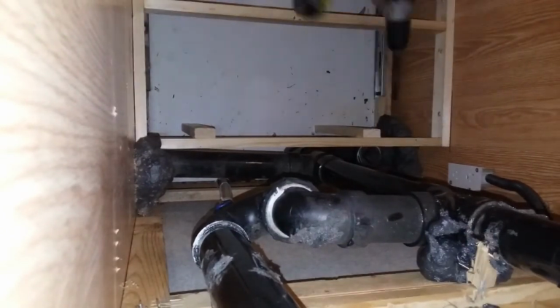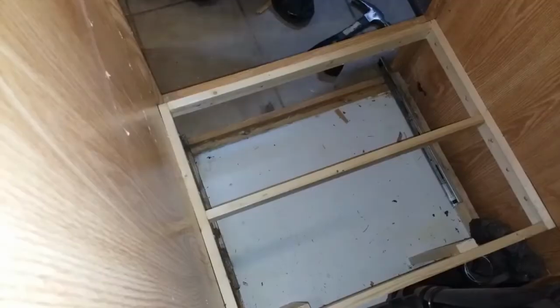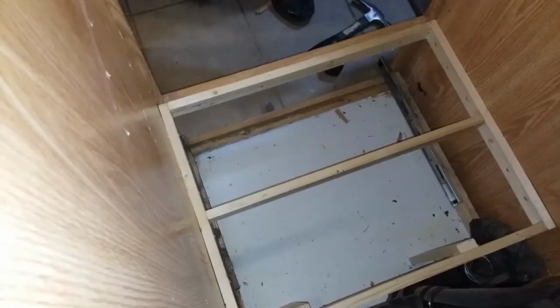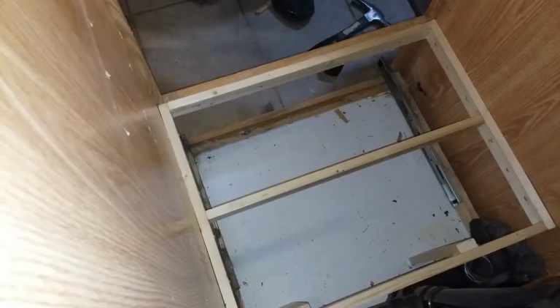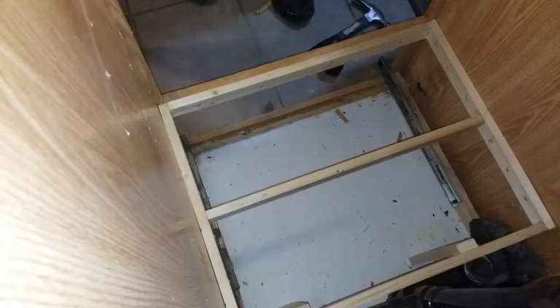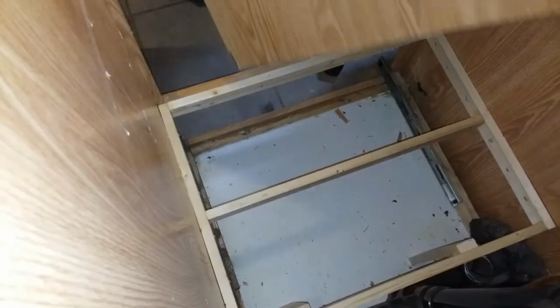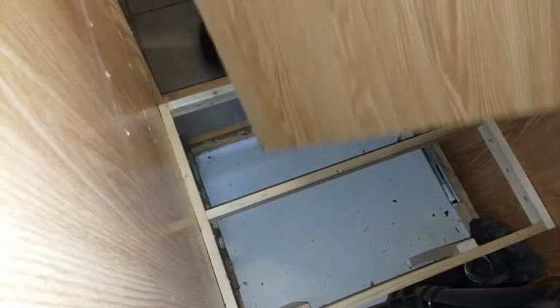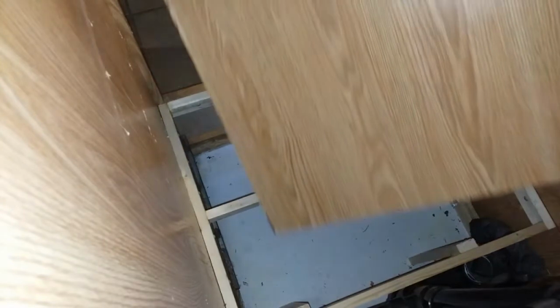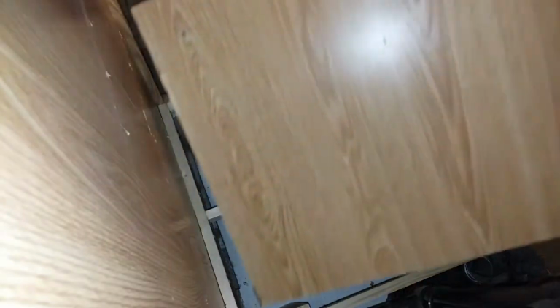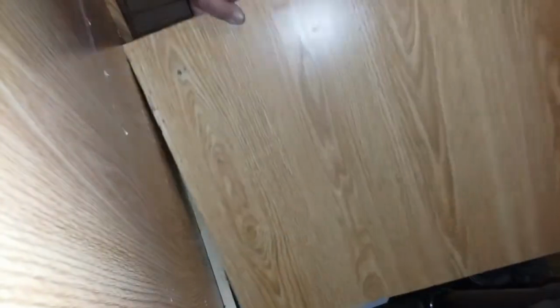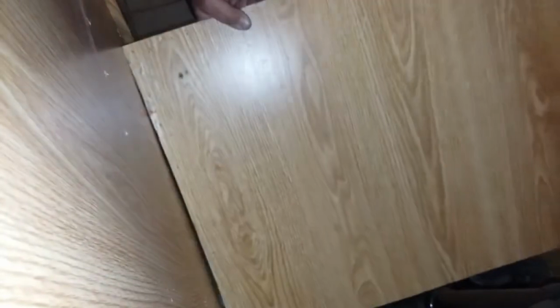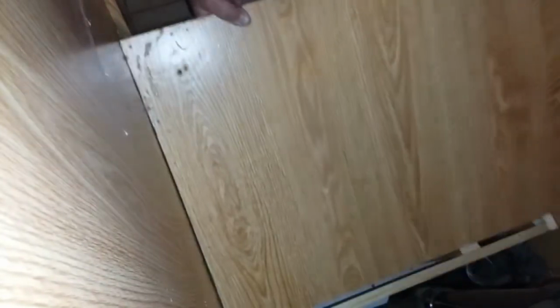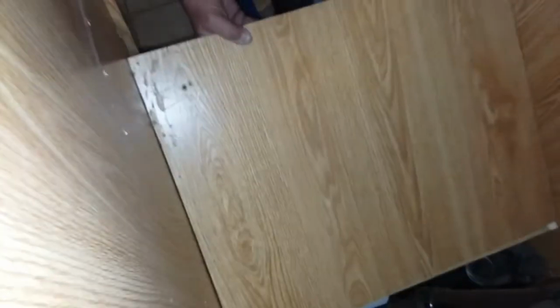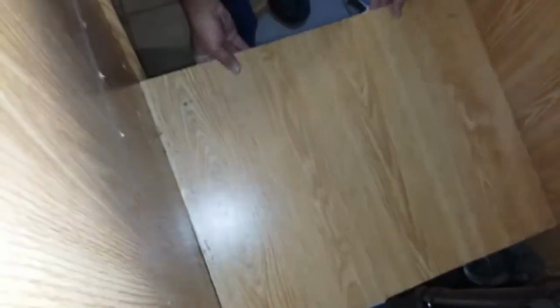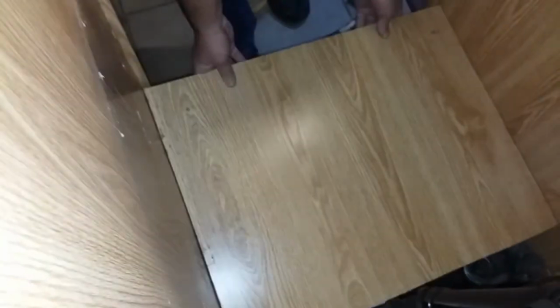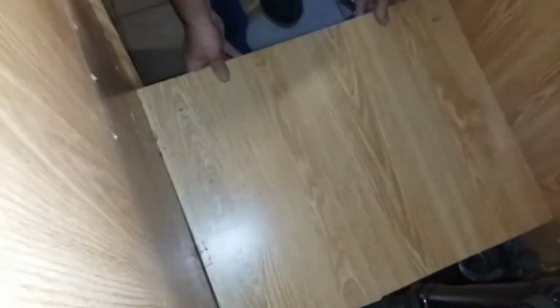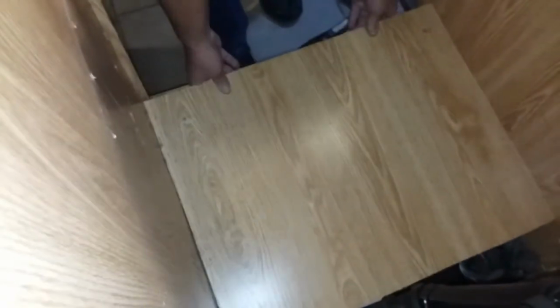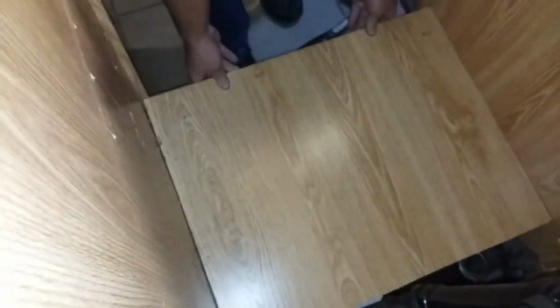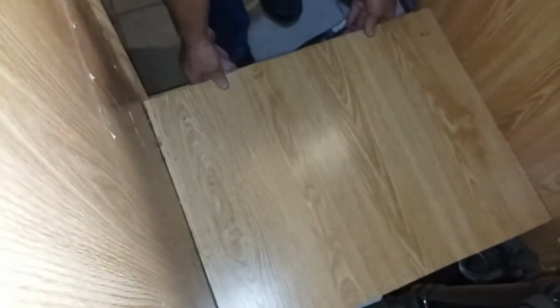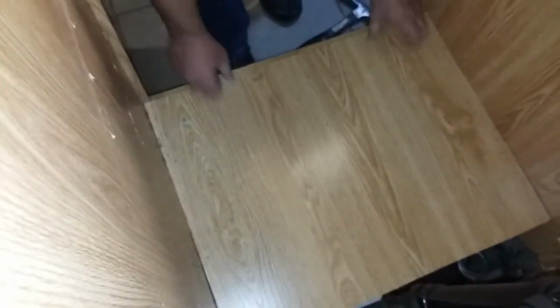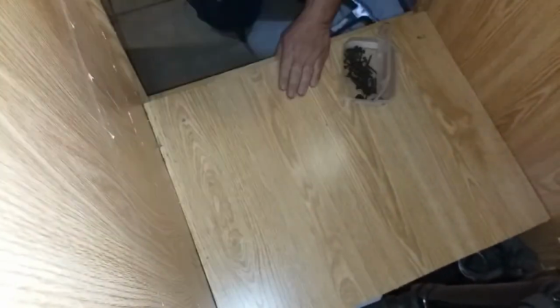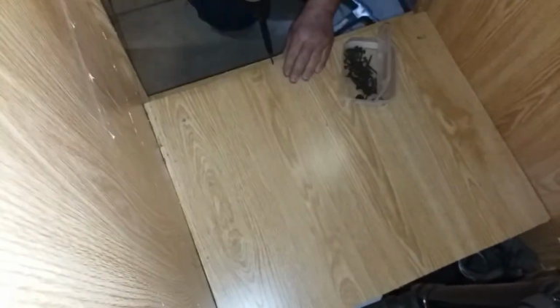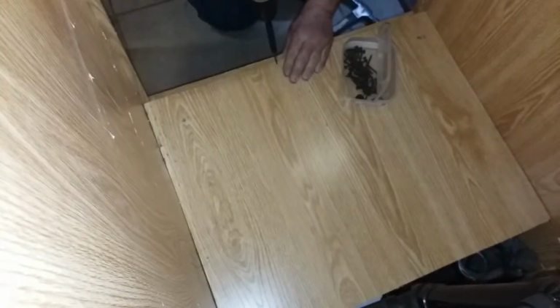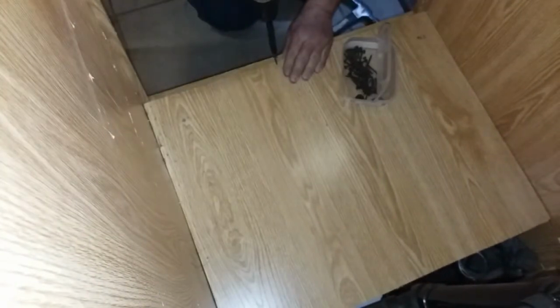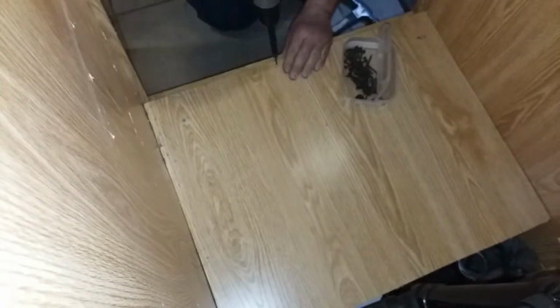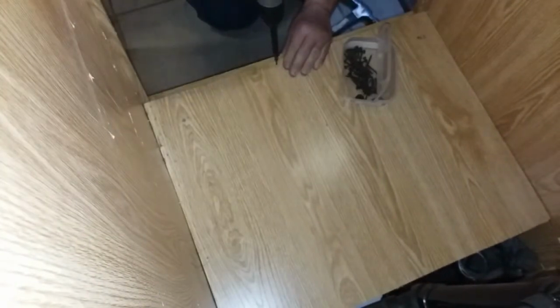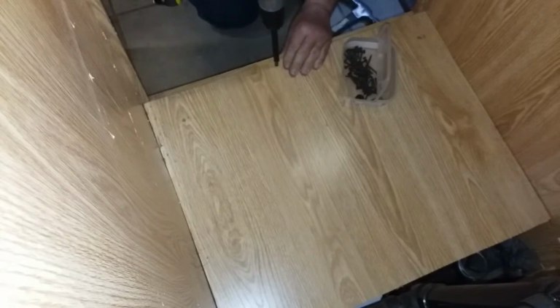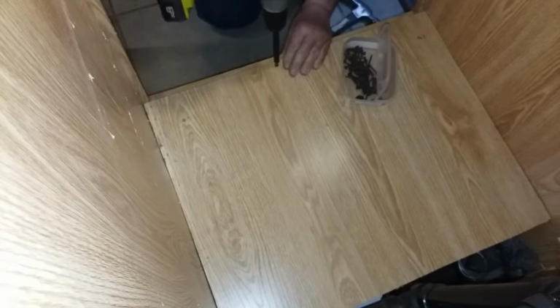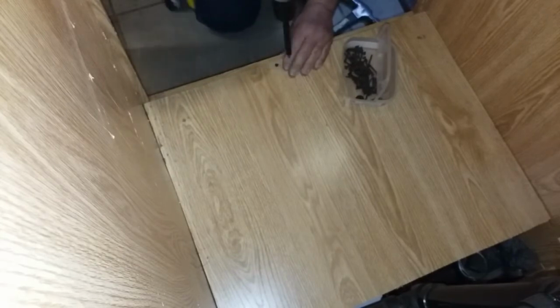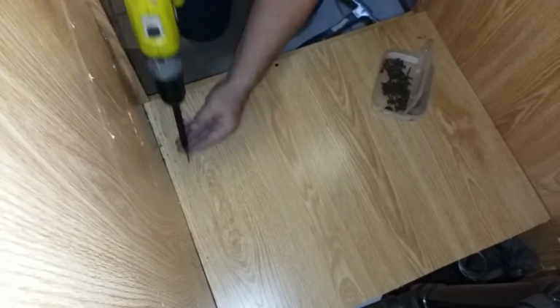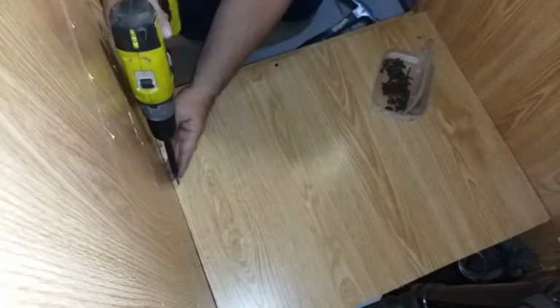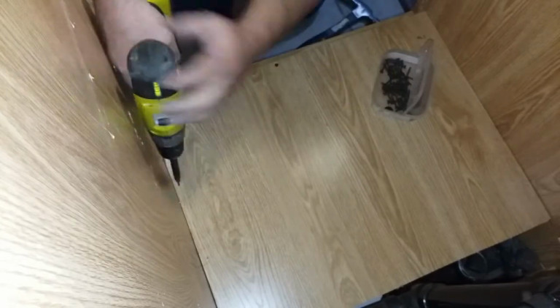Then I used the plywood from the original platform, but I cut off the back edge of it to clear the plumbing. I used drywall screws to attach it to the frame.